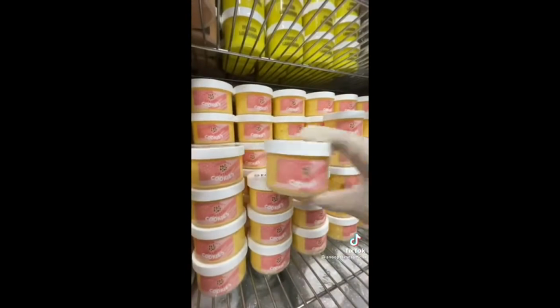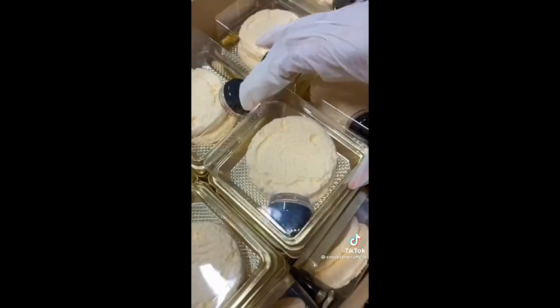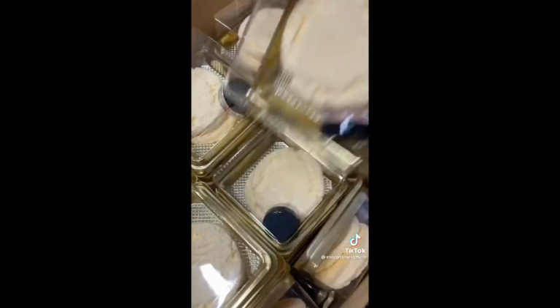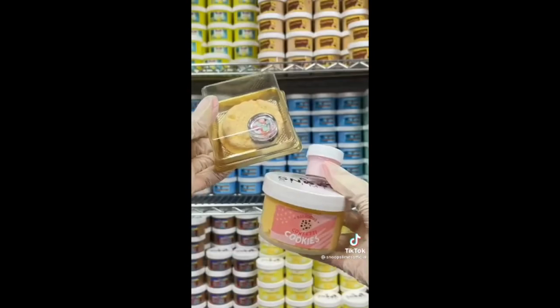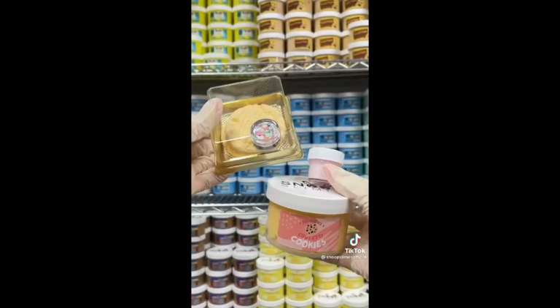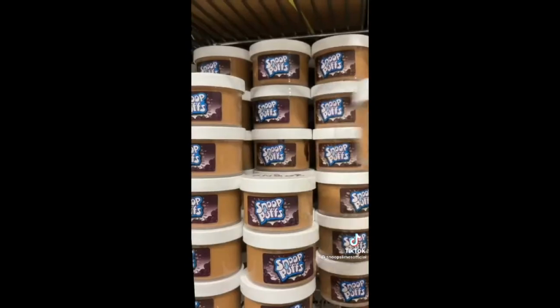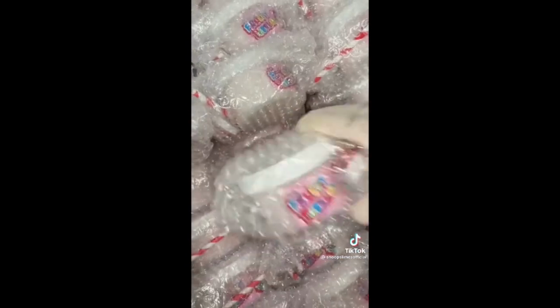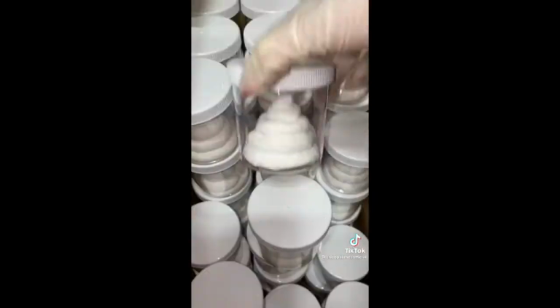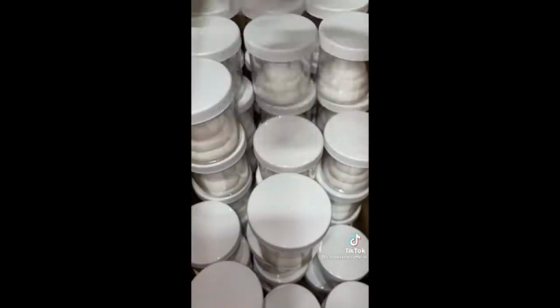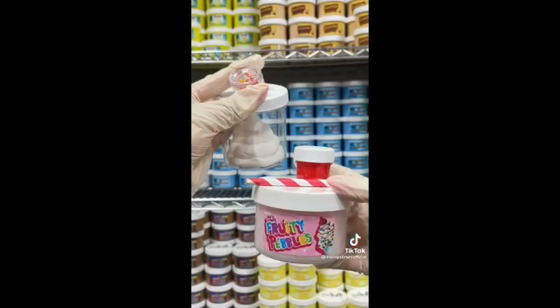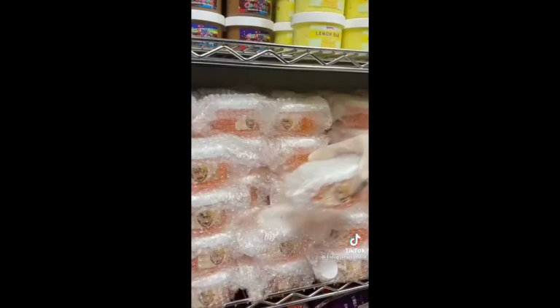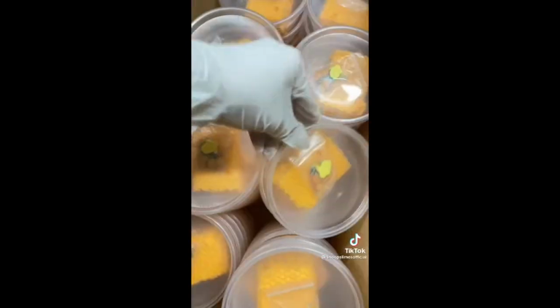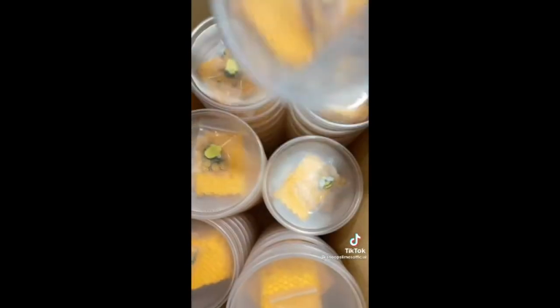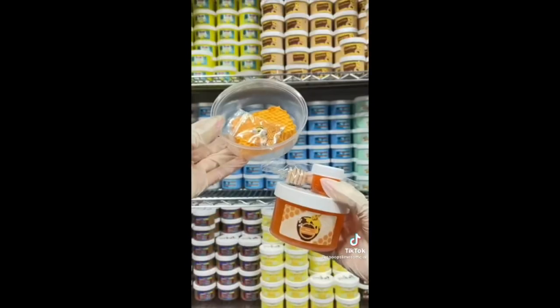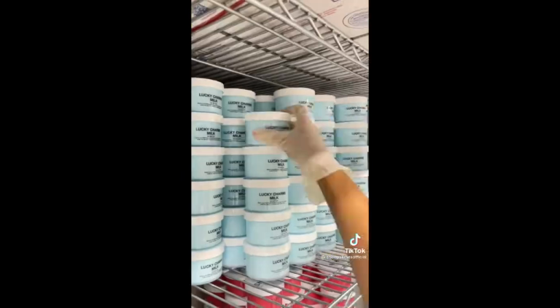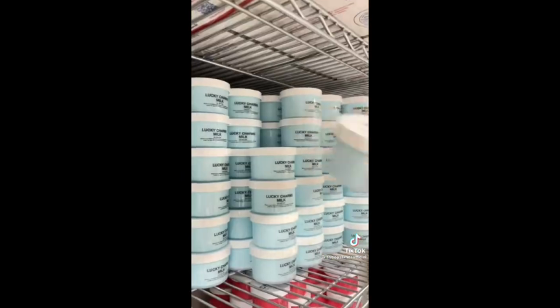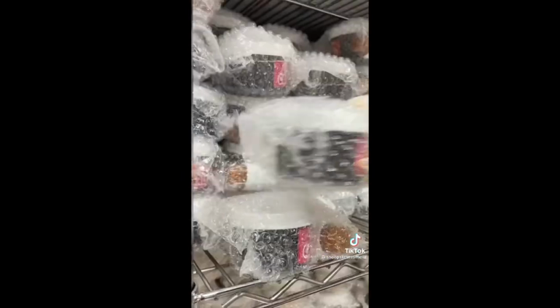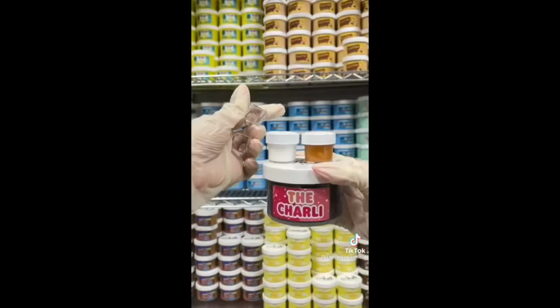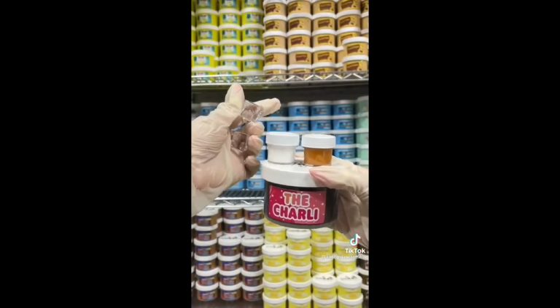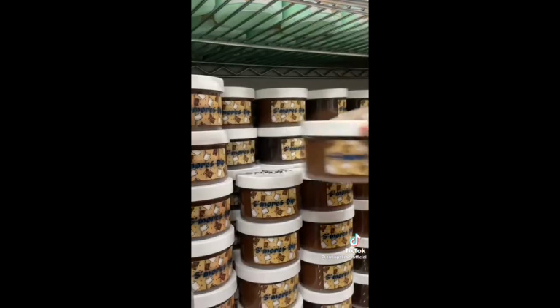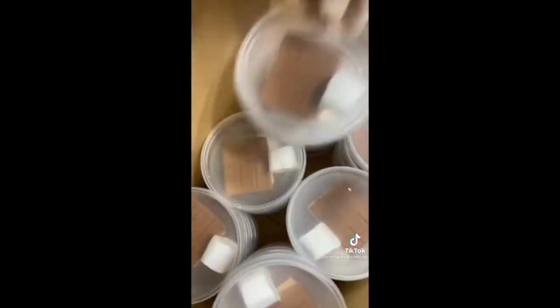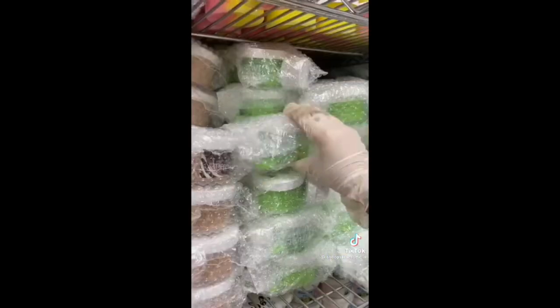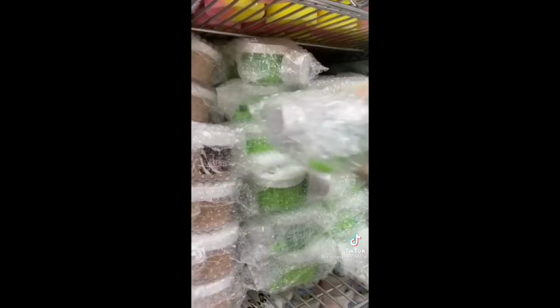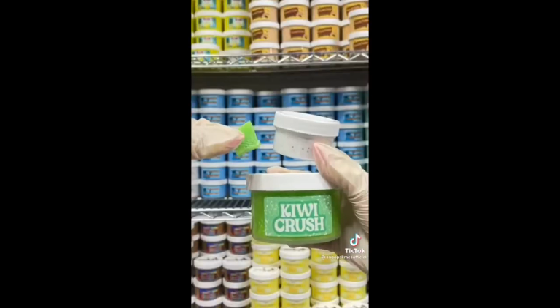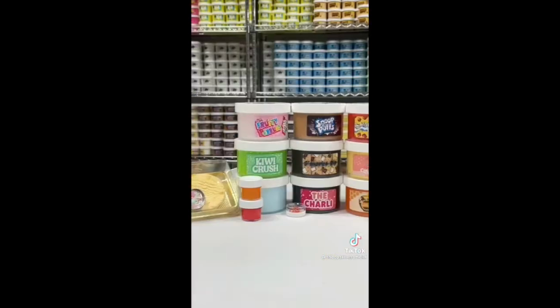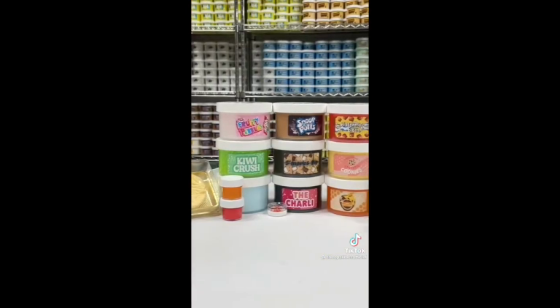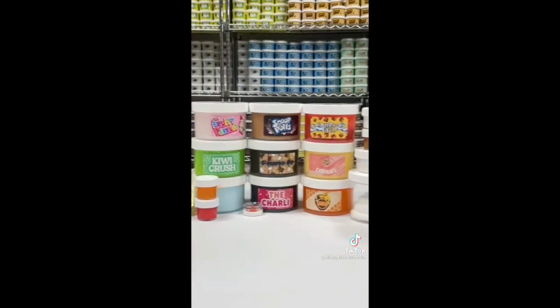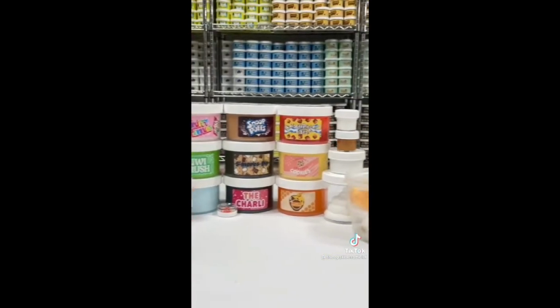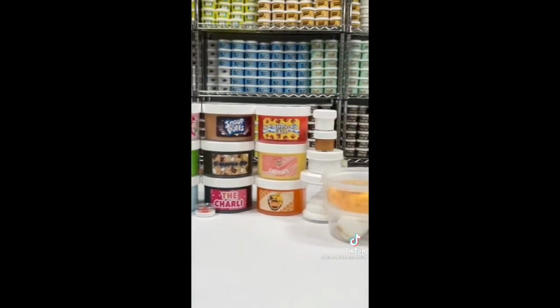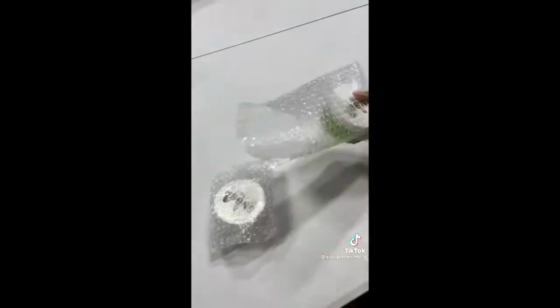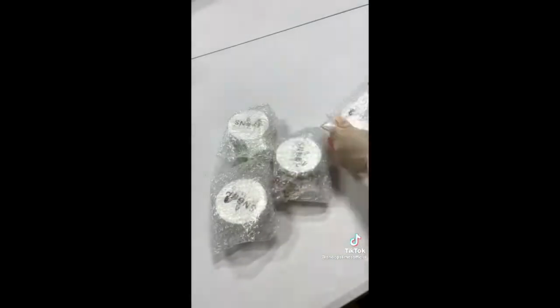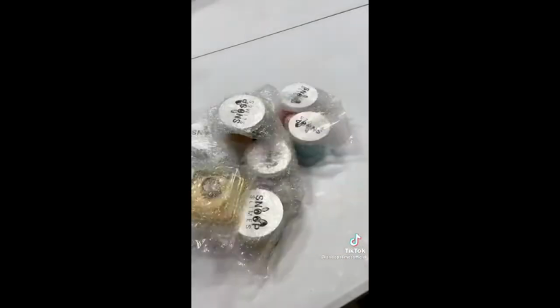They ordered Confetti Cookies, Snoop Puffs, Snoop Pebble Shake, Raw Honeycomb, Lucky Charms Milk, The Charlie Kit, S'mores Dip, Kiki Crush, and finally Watermelon Bites Clear Slime.